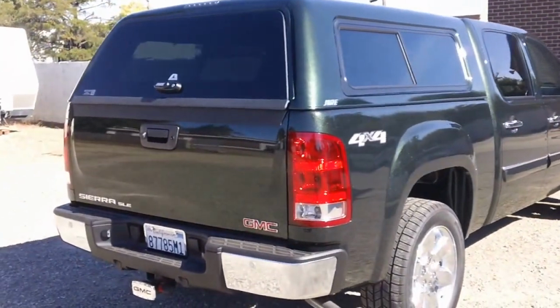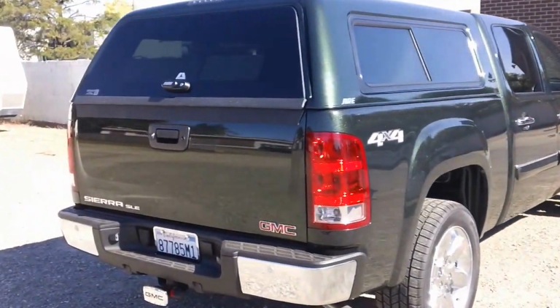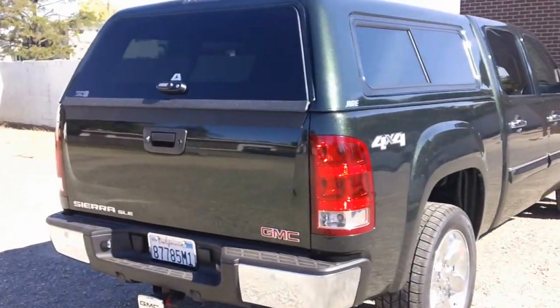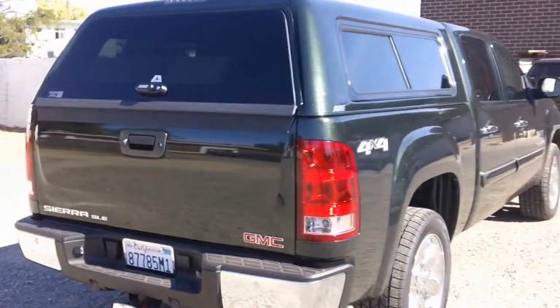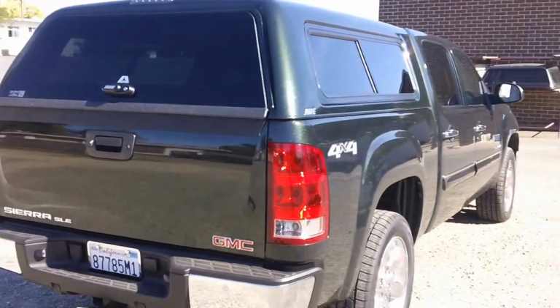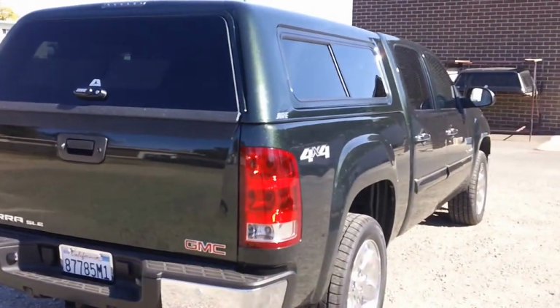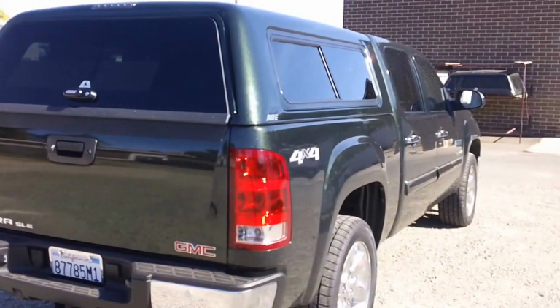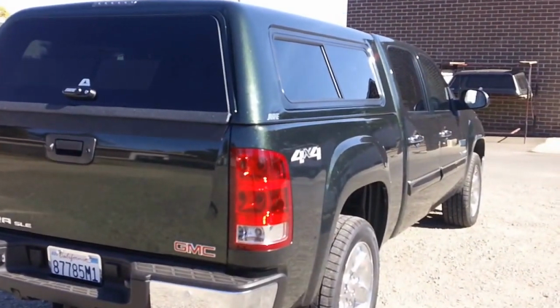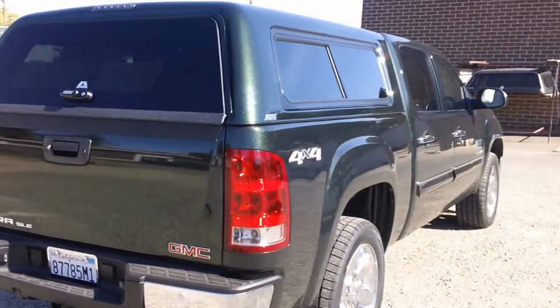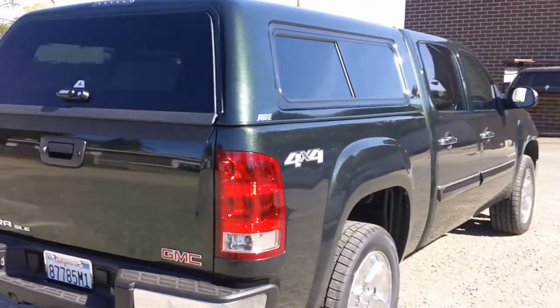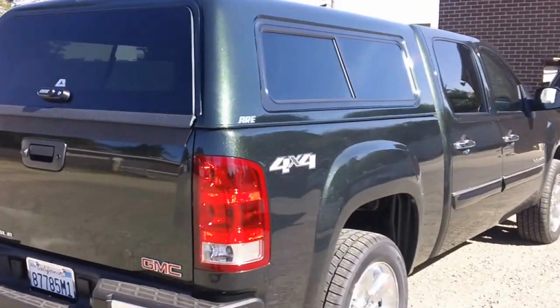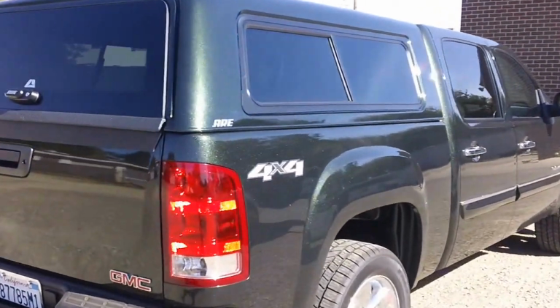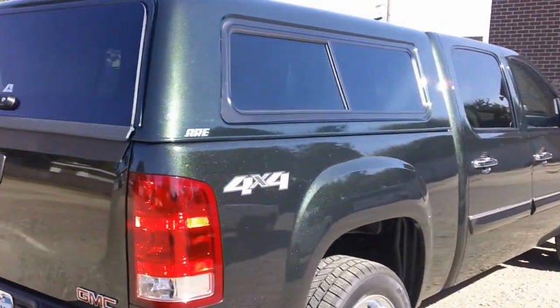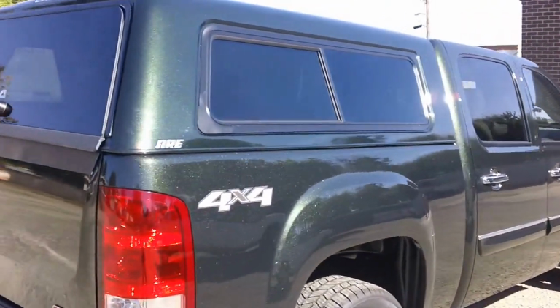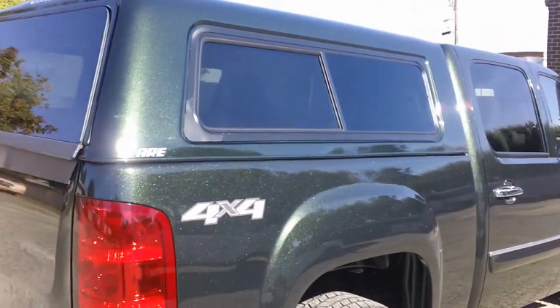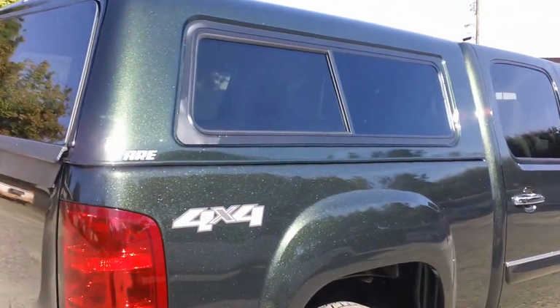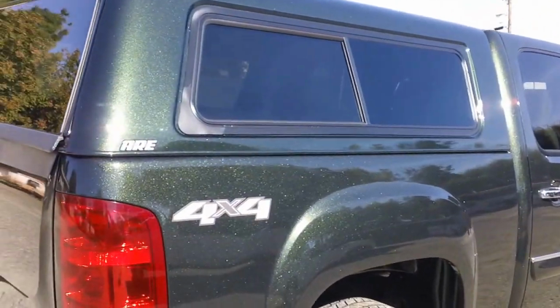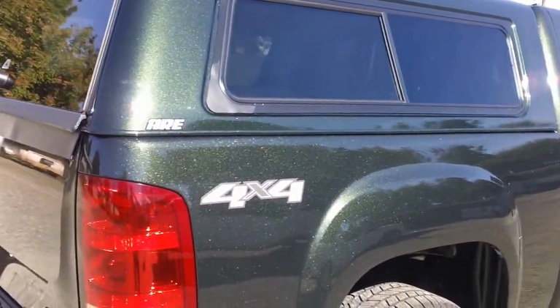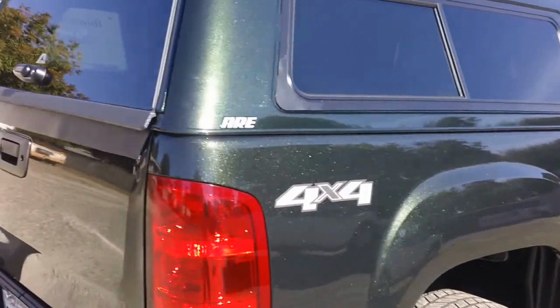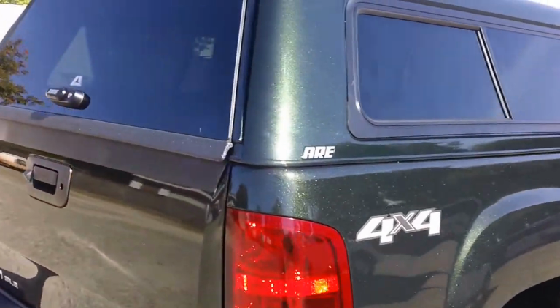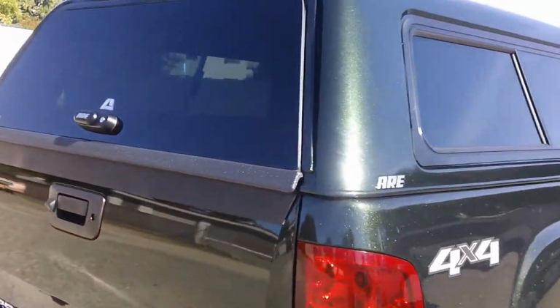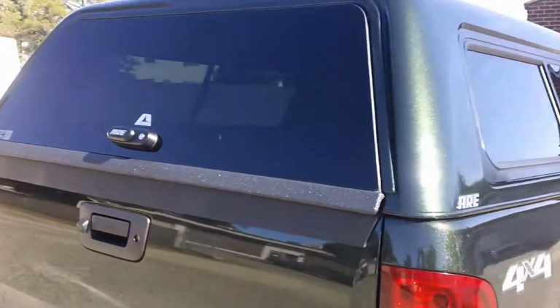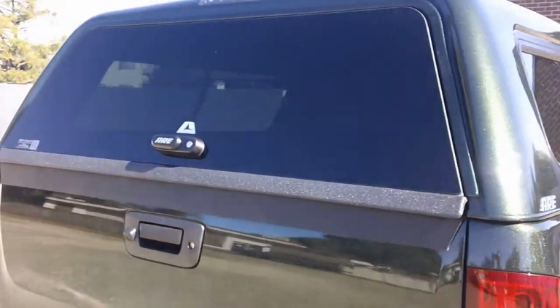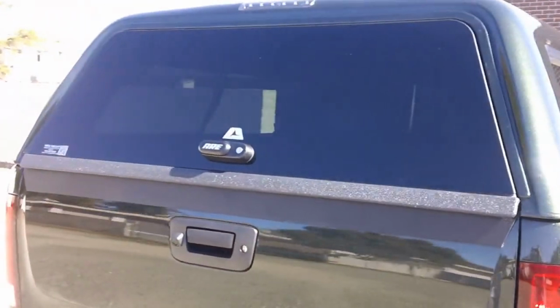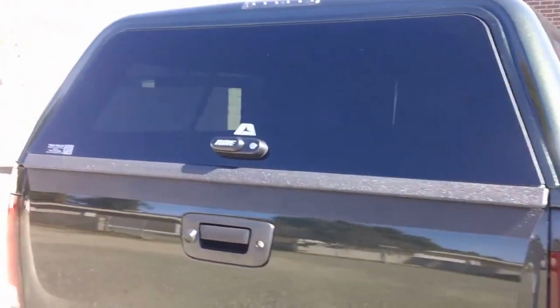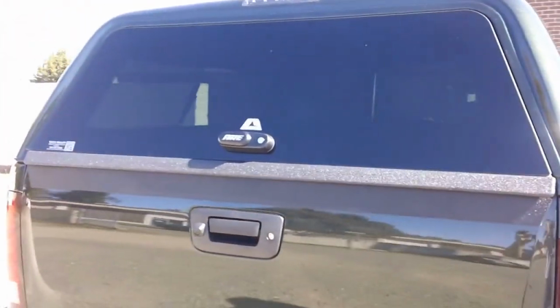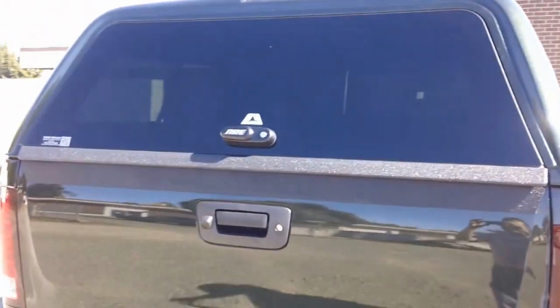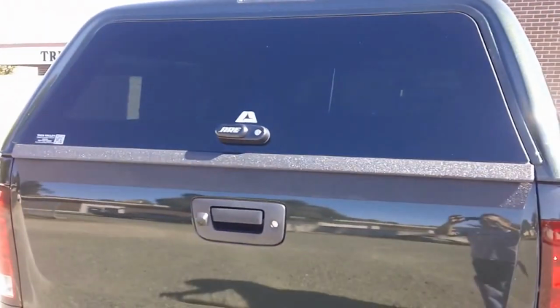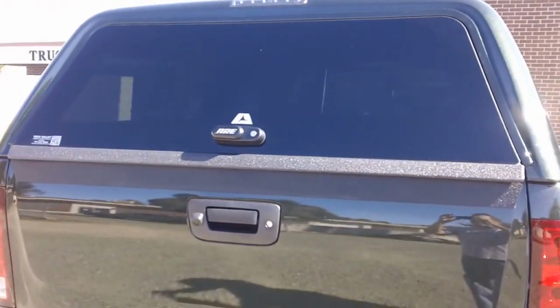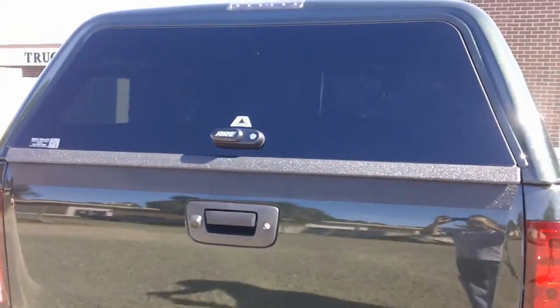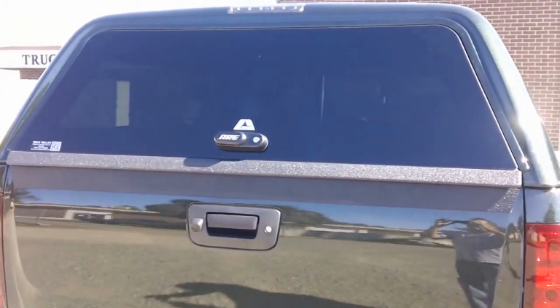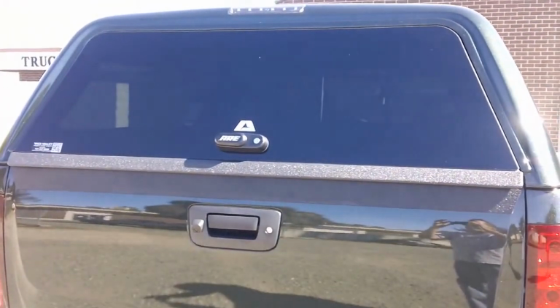It's got a tinted side window on the side with sliders and screens. It's a 31% tinted safety glass. It's got the back door which looks like an all-glass rear door, giving you that high-end SUV look on the back.